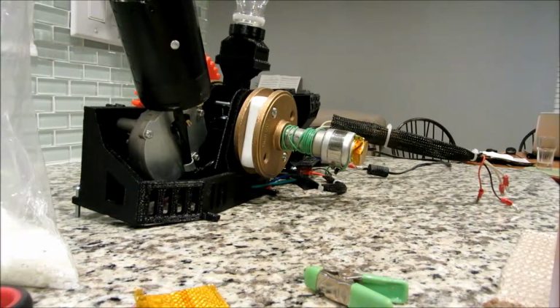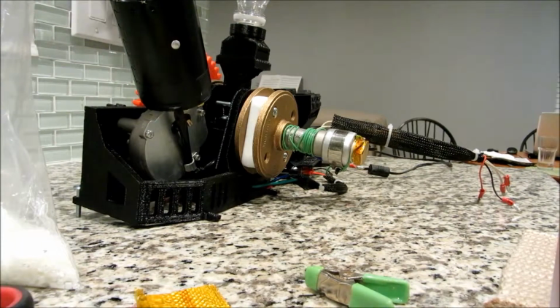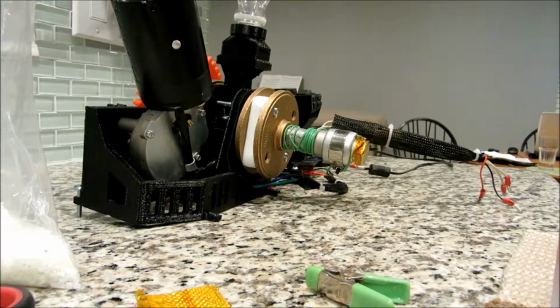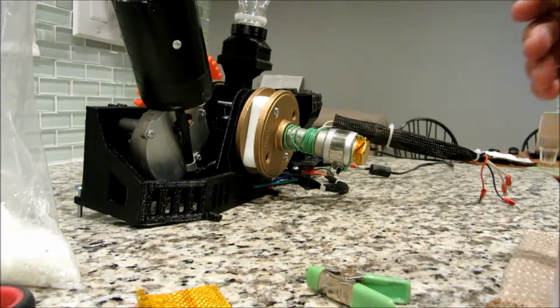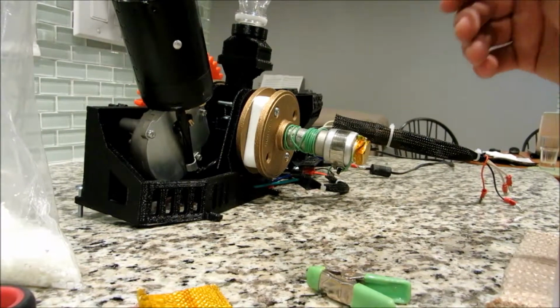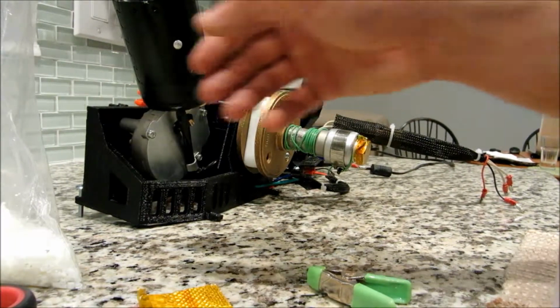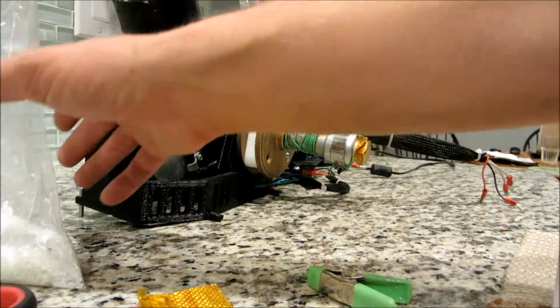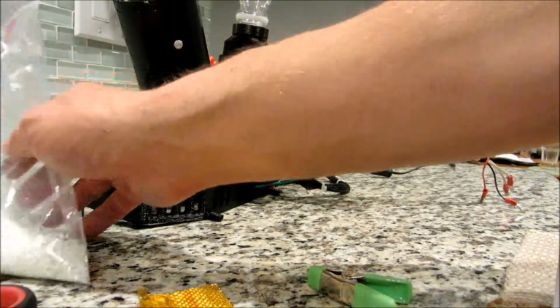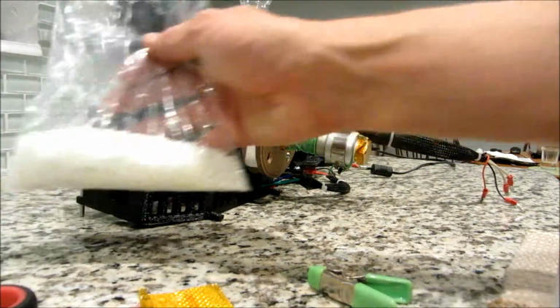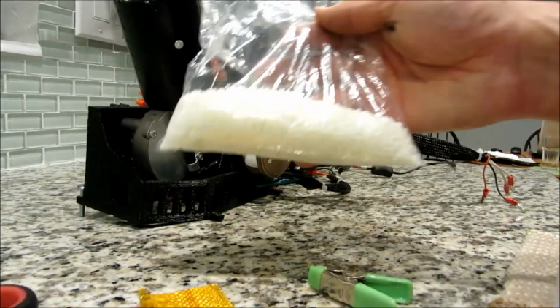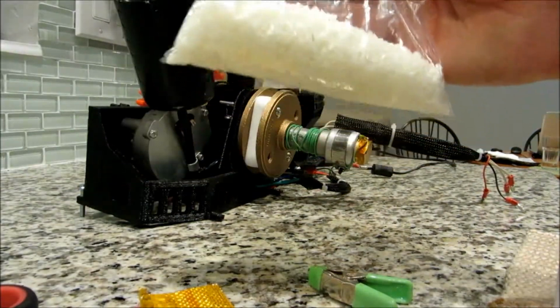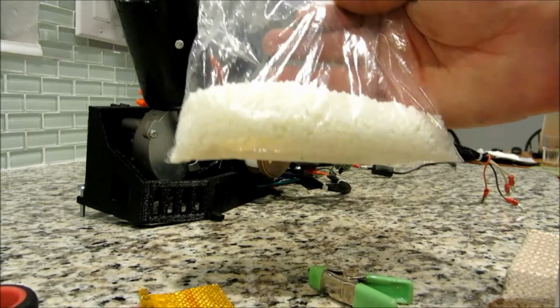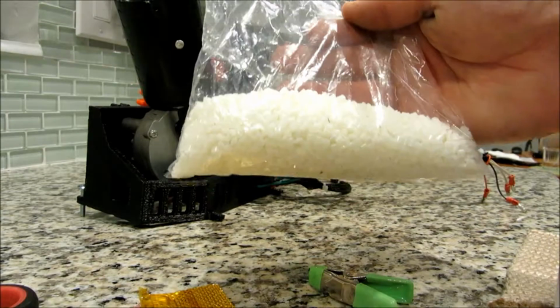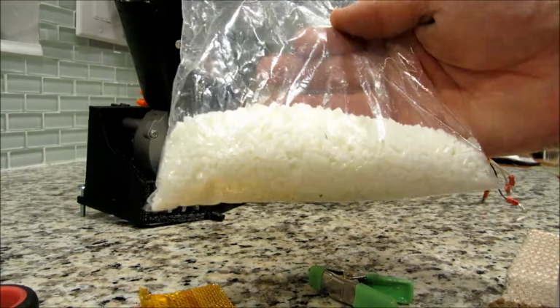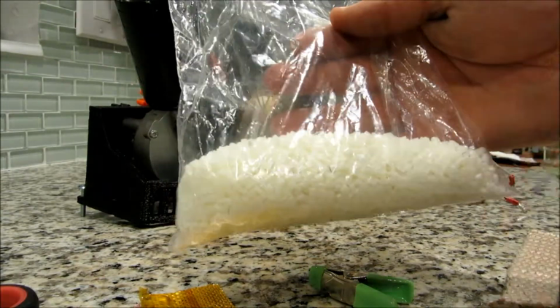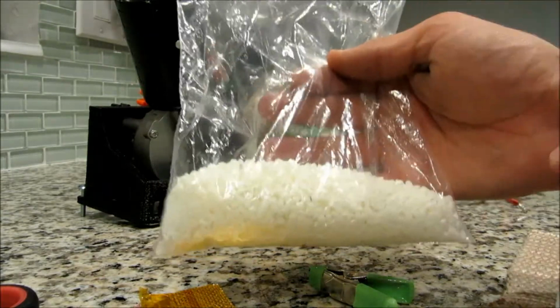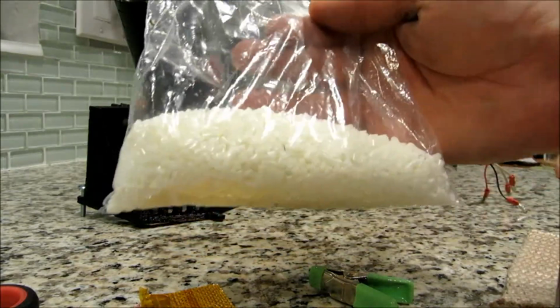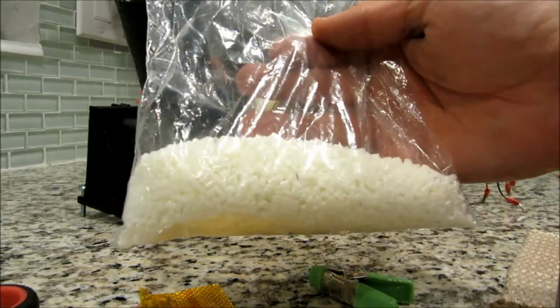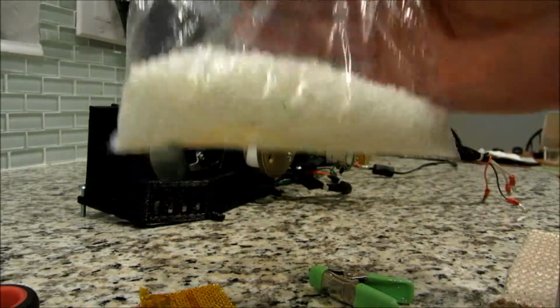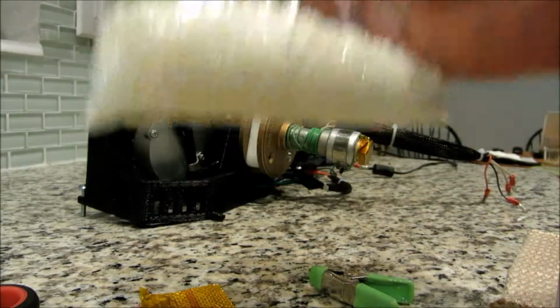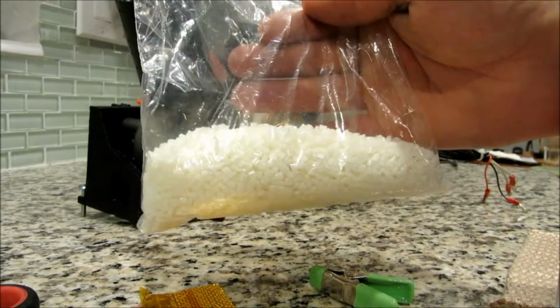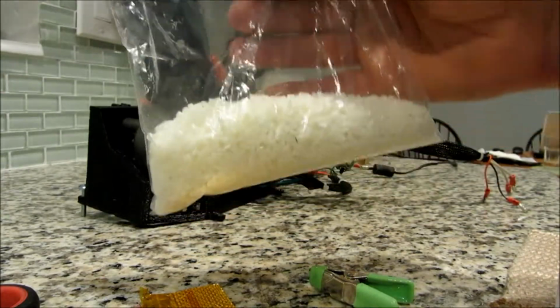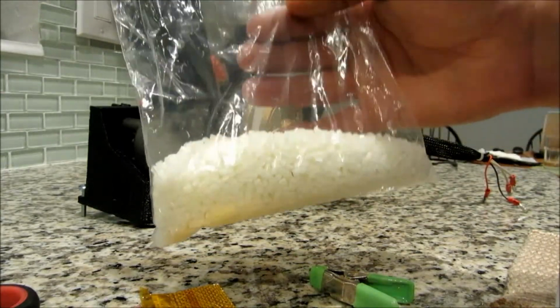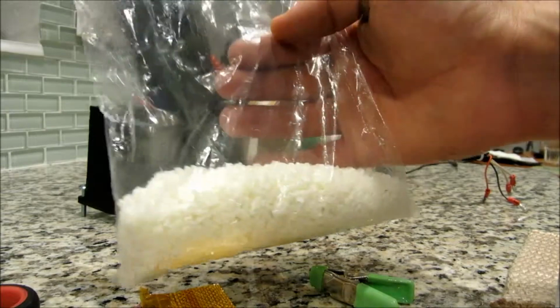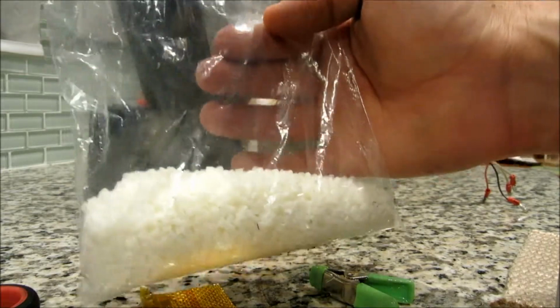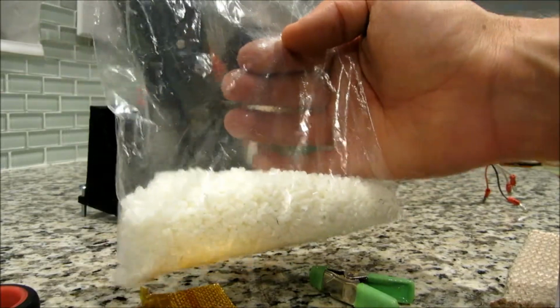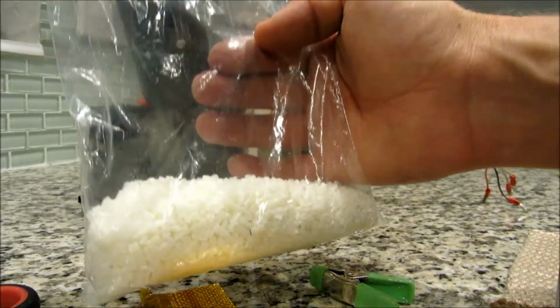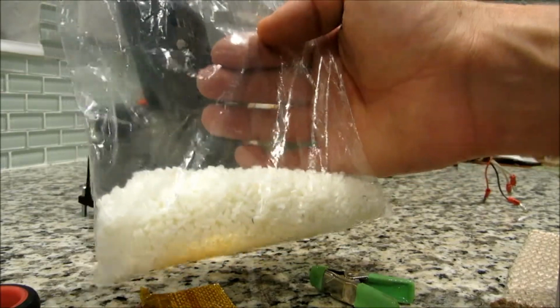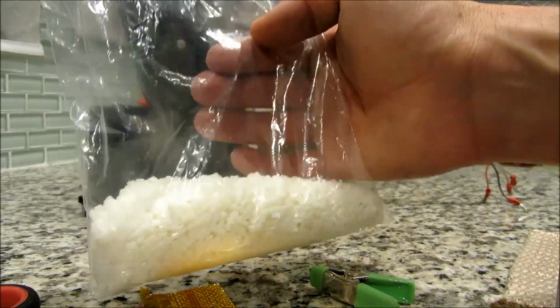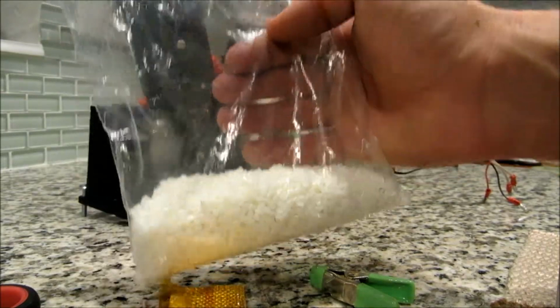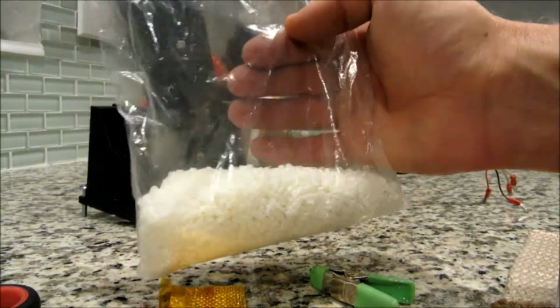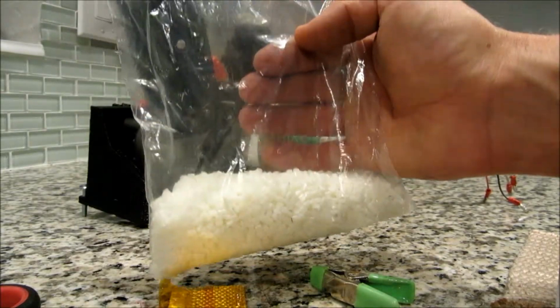Now we've run the pellets through. One of the important things is that when you look at the pellets, you'll notice that there's a little debris caught in there, so you don't want to reuse these pellets. If anything, you can reuse them to clean out the barrel a second time, but don't use them to extrude.